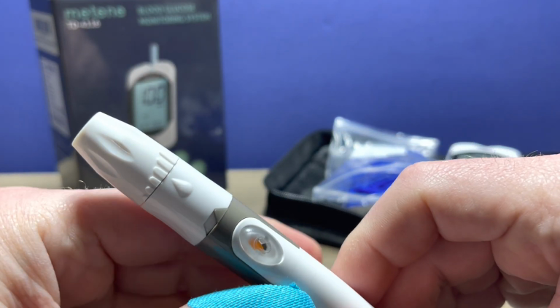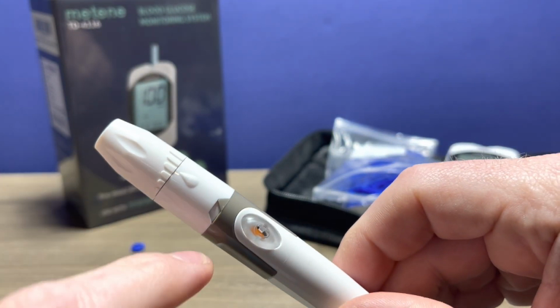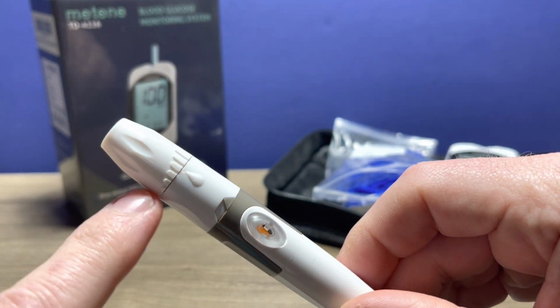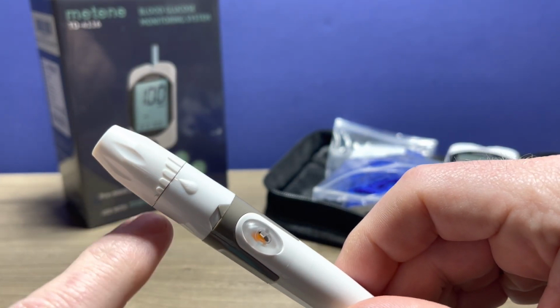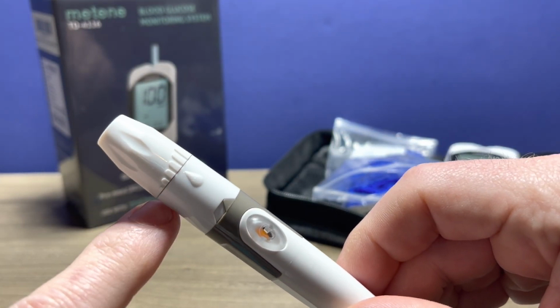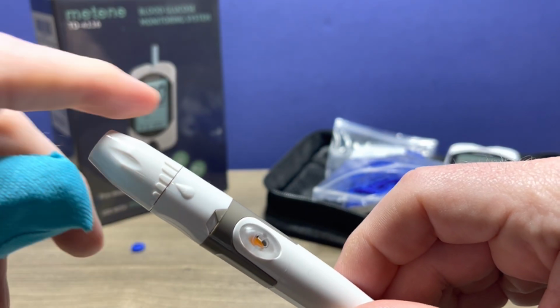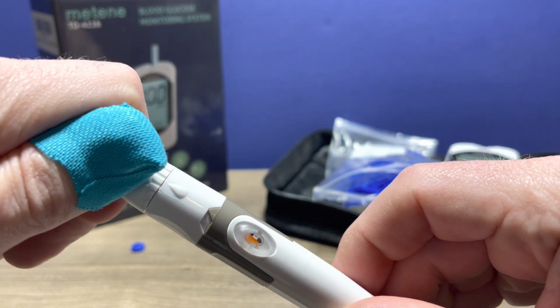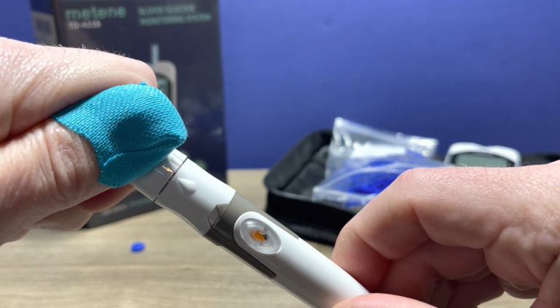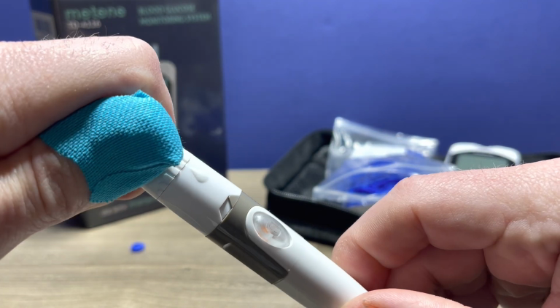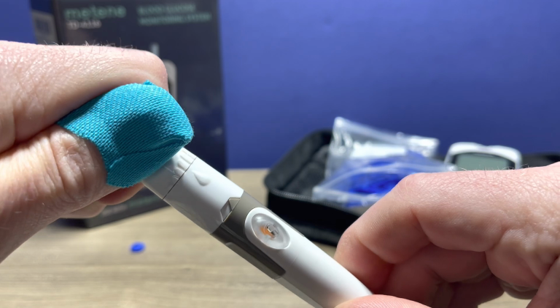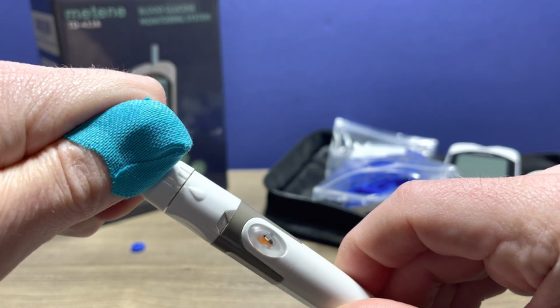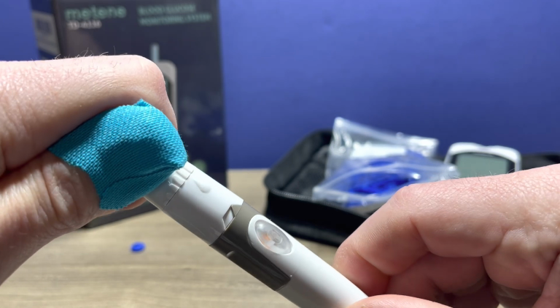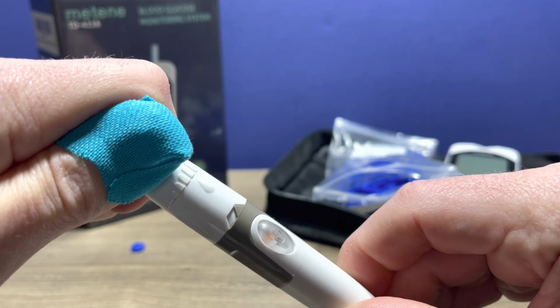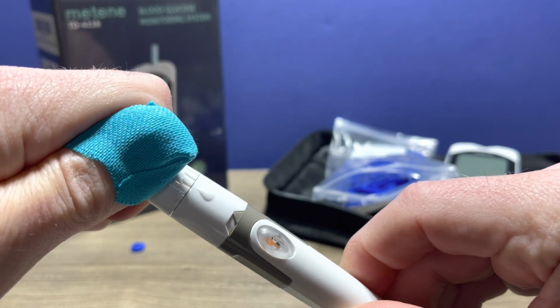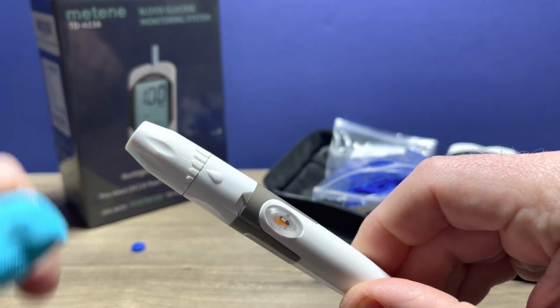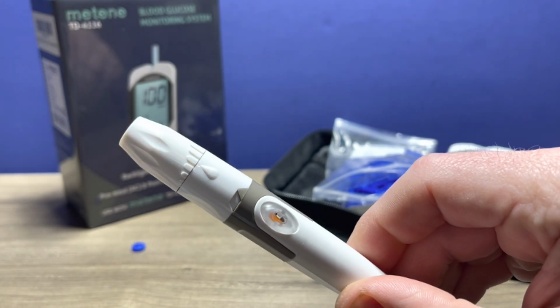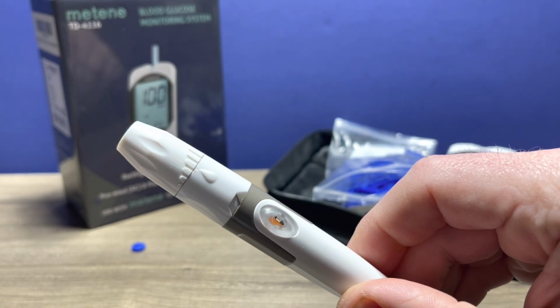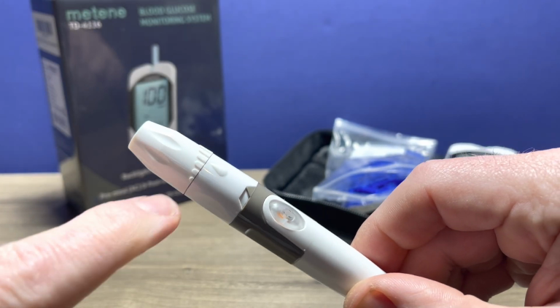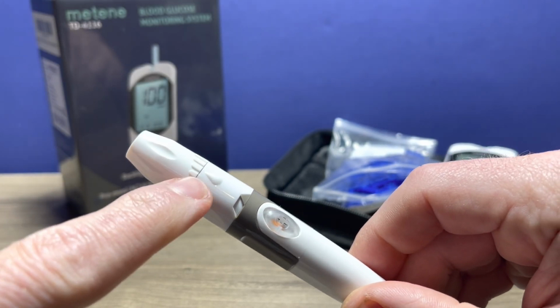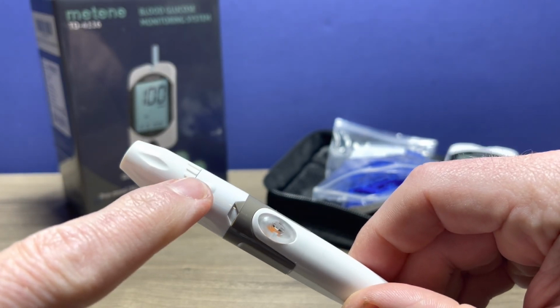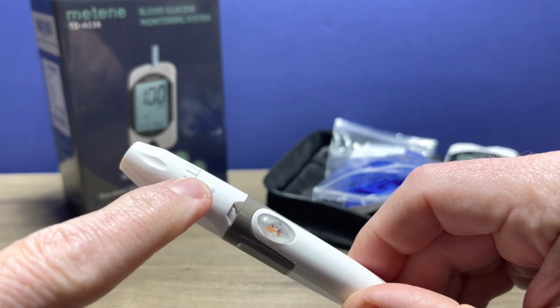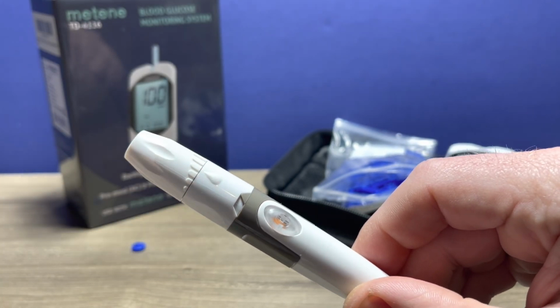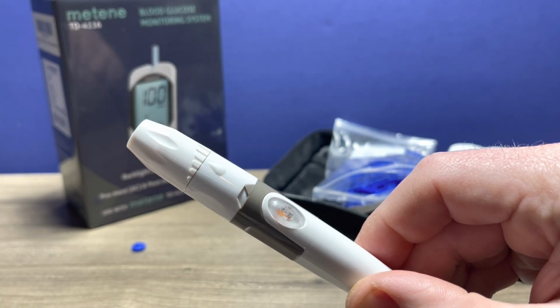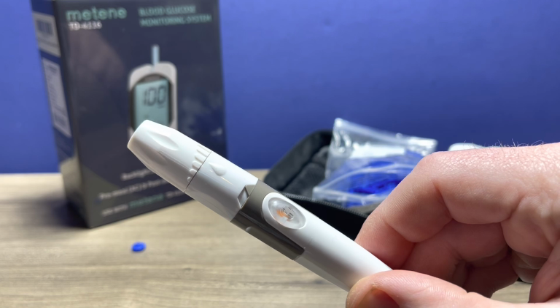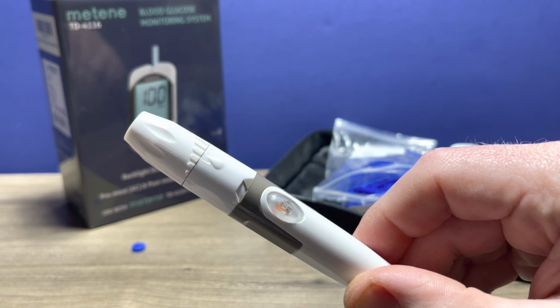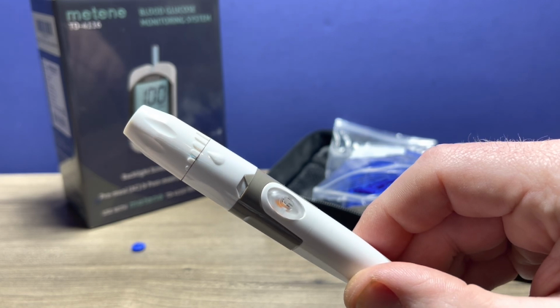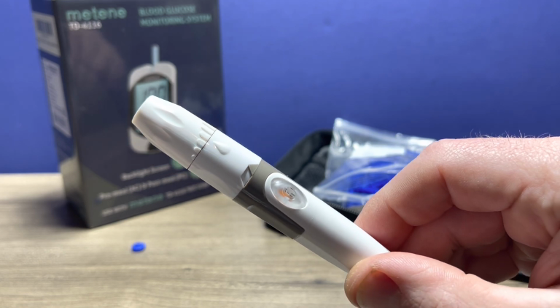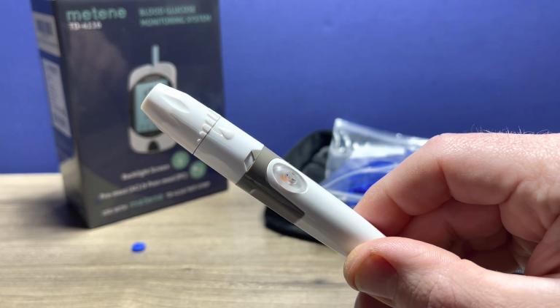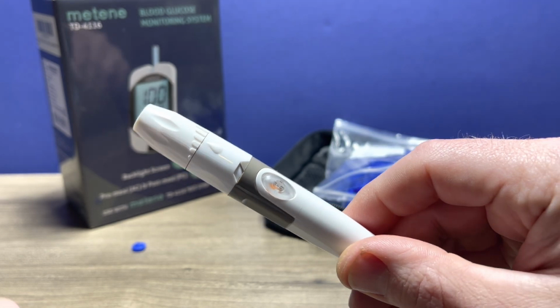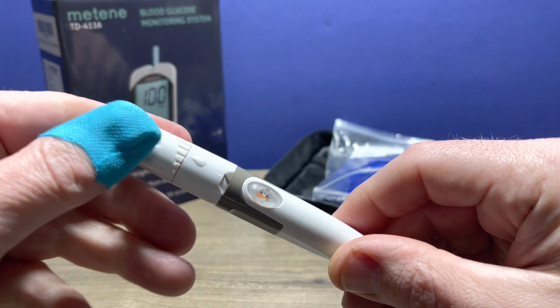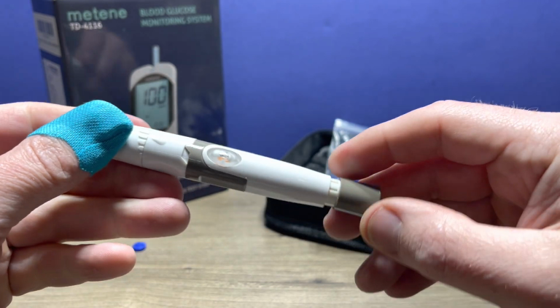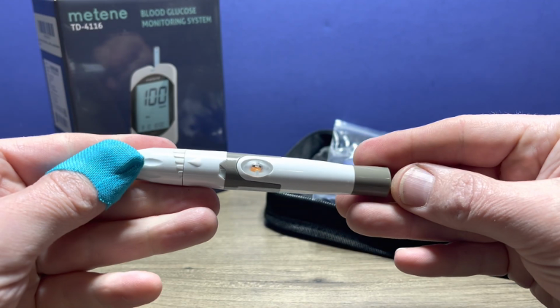You can adjust the depth of the cut of the Lancet by rotating the top. I generally start in the middle — that tends to work for me, but you can adjust based on your own results.